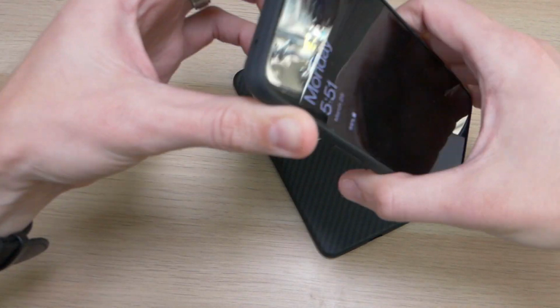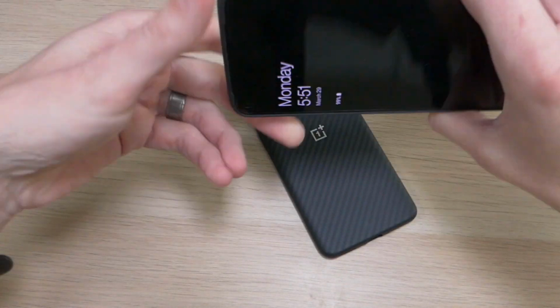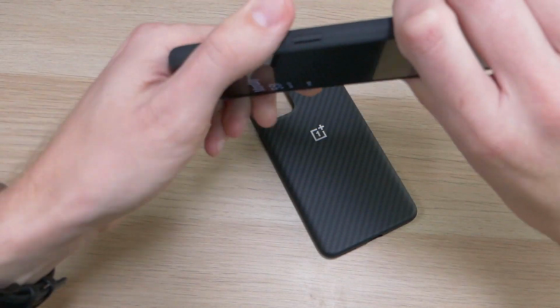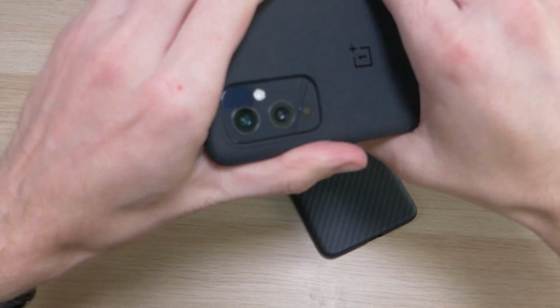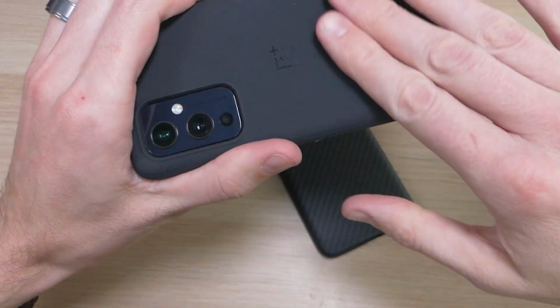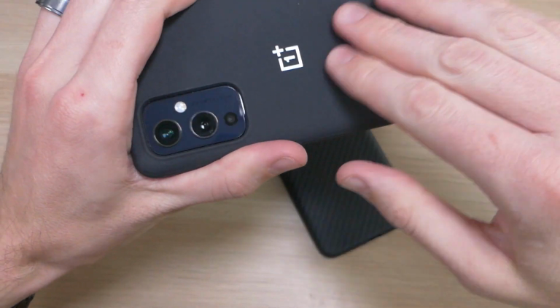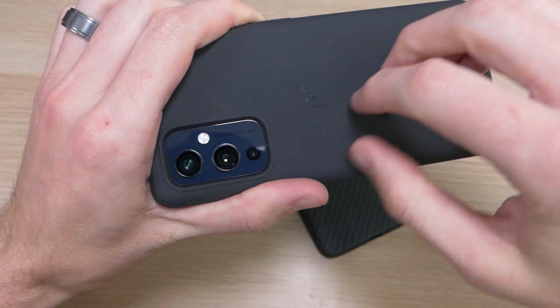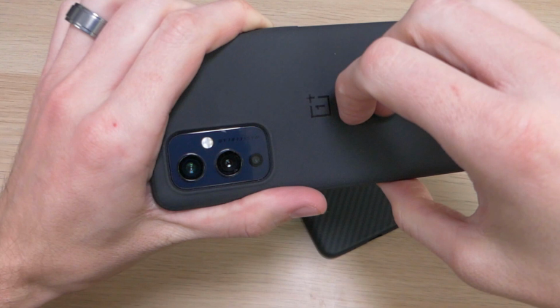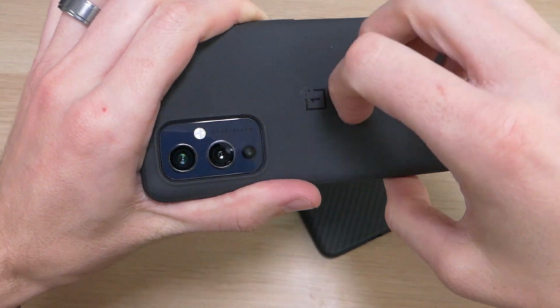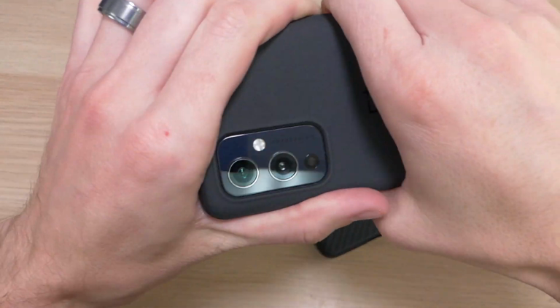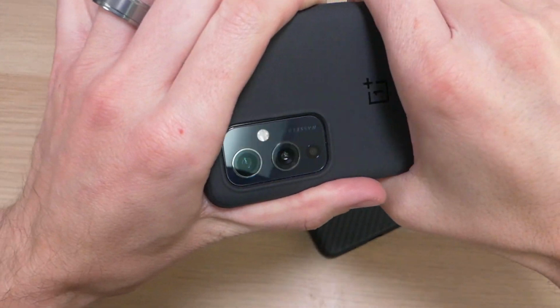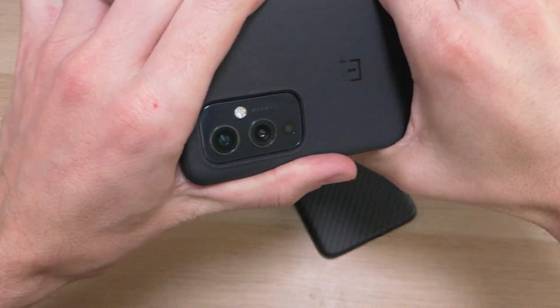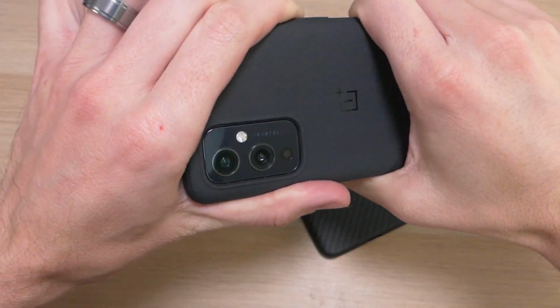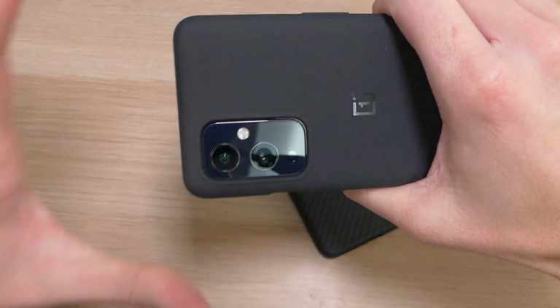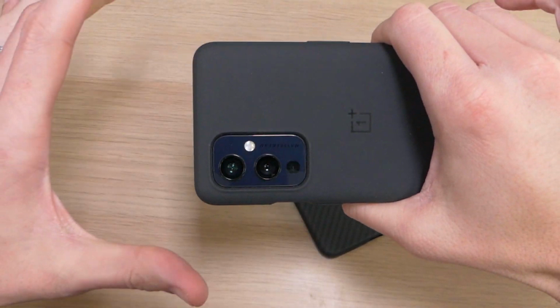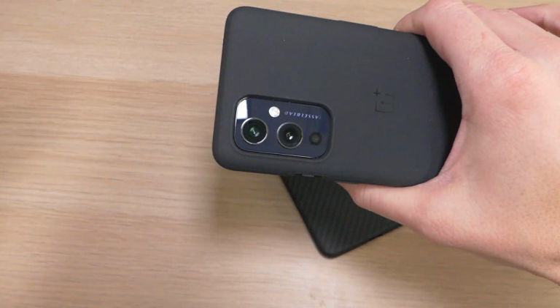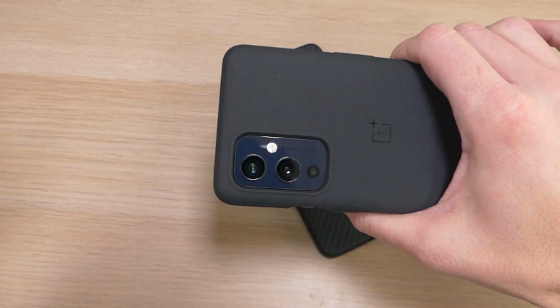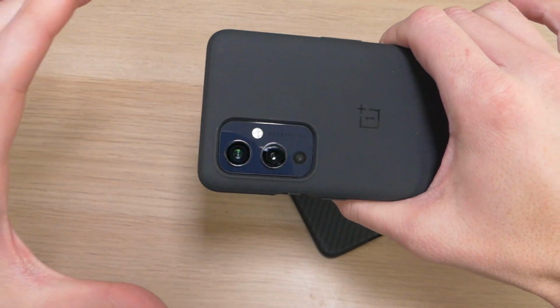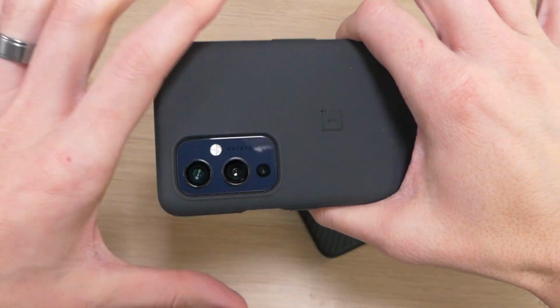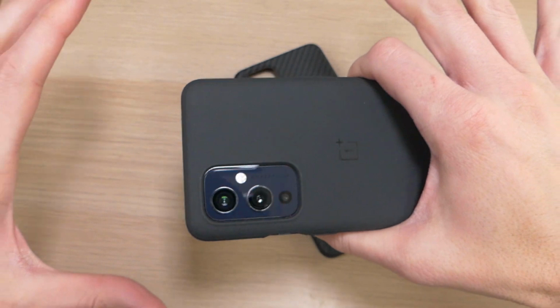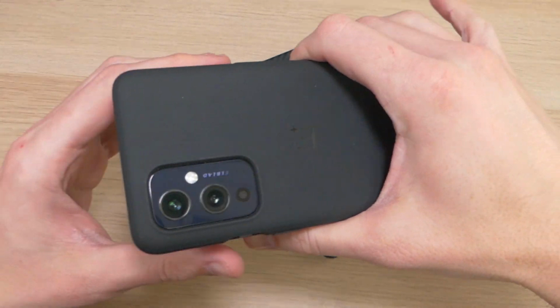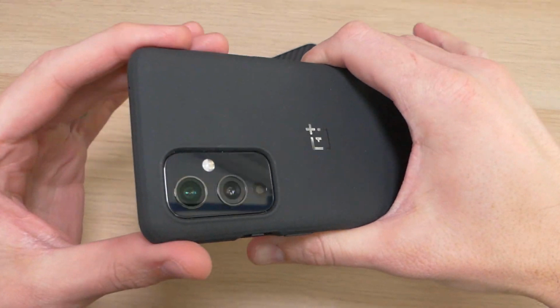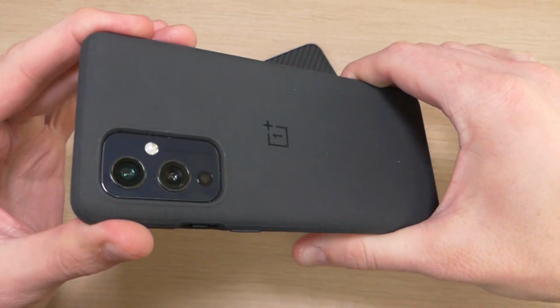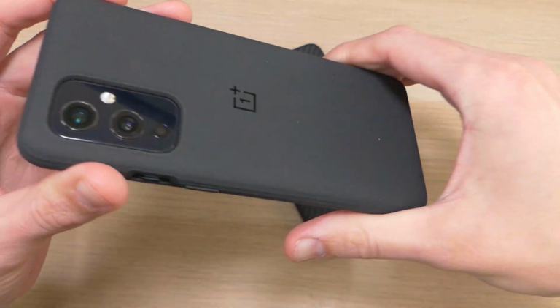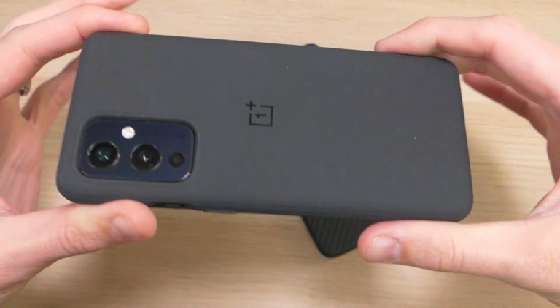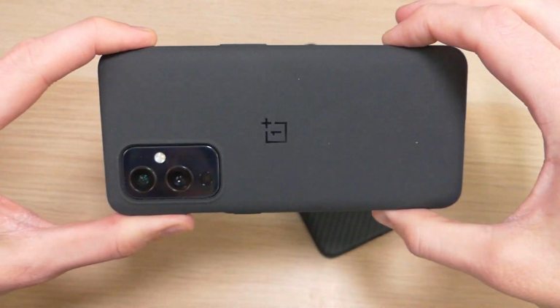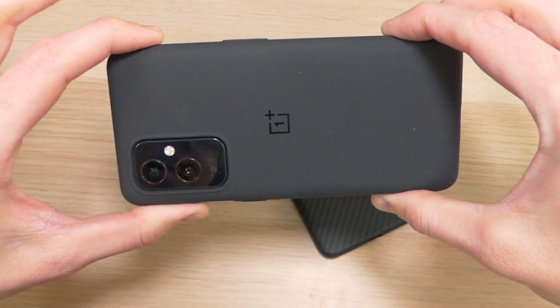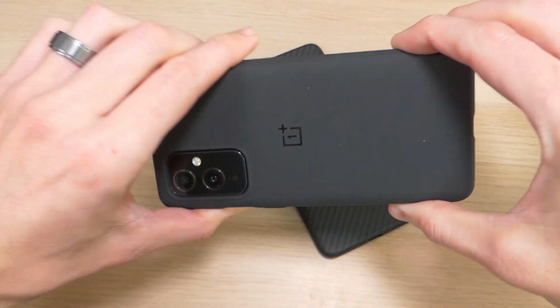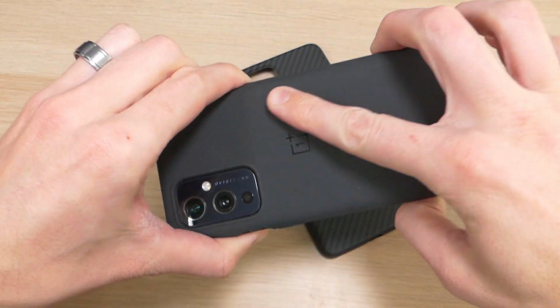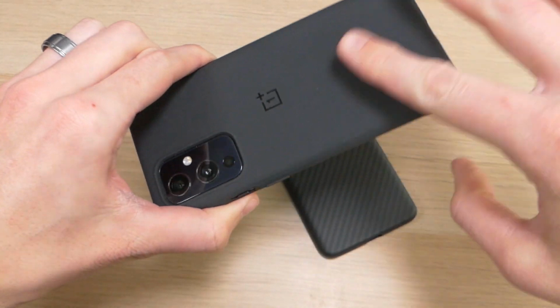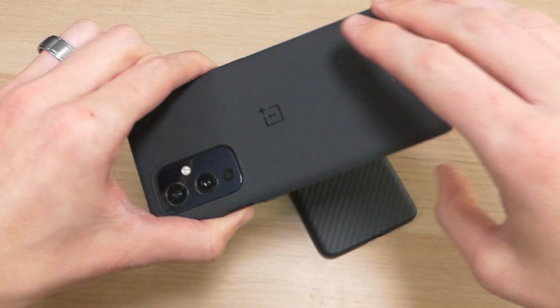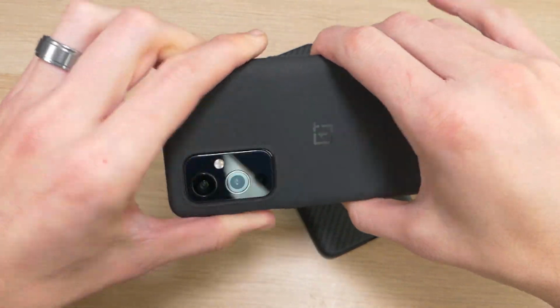The nice thing about this case is it has a super sandstone texture to it. When you're holding it, this is the most grippy case I have ever used — and that is no exaggeration. I've used a lot of cases, but I have never used any that are as grippy as the sandstone ones from OnePlus.